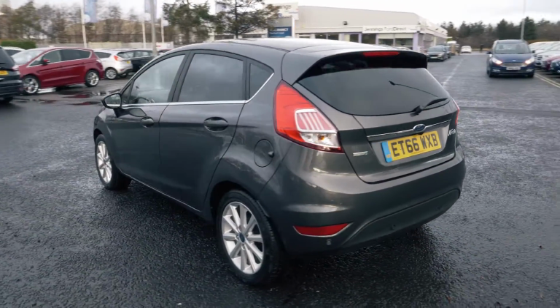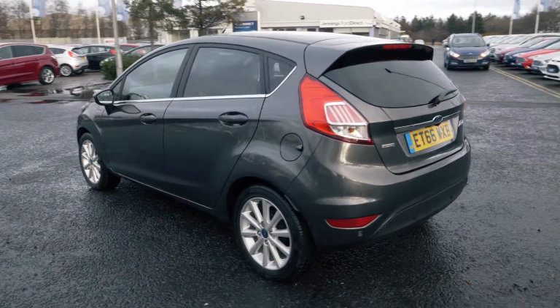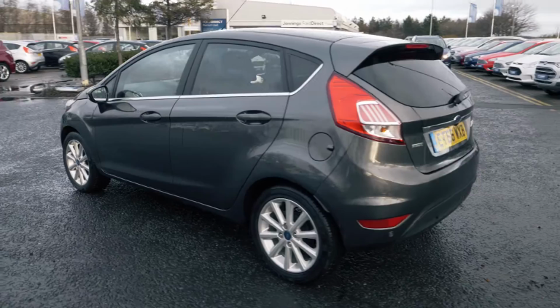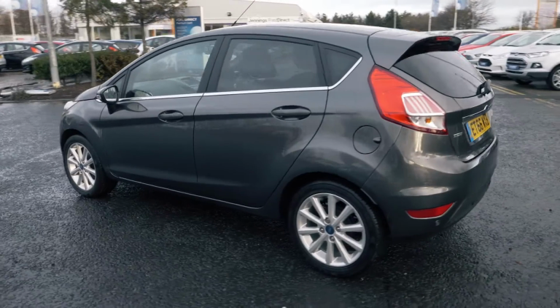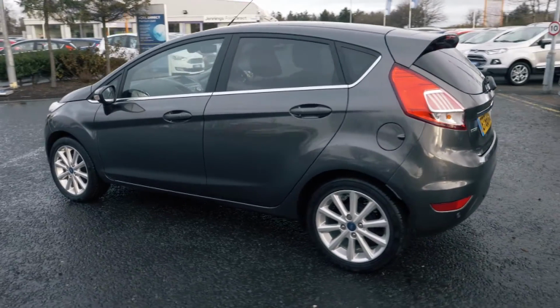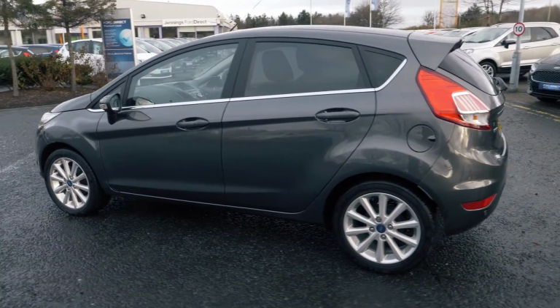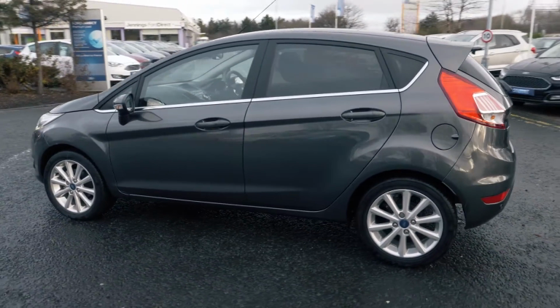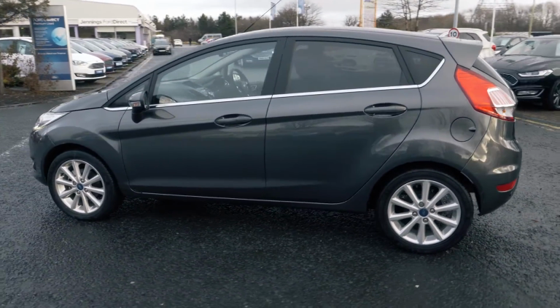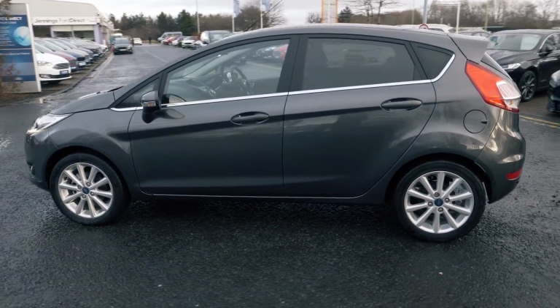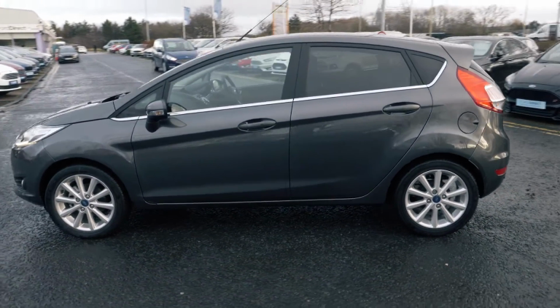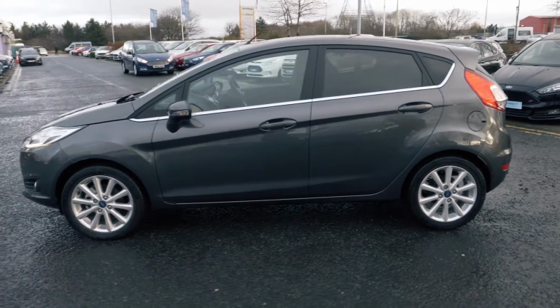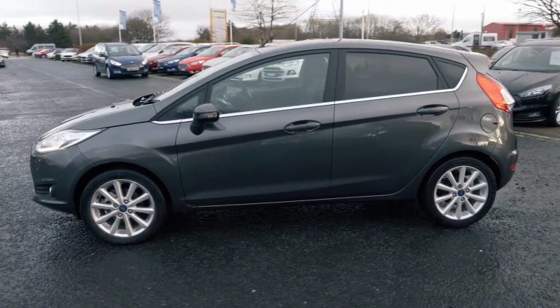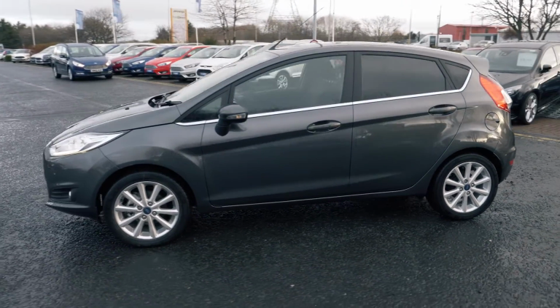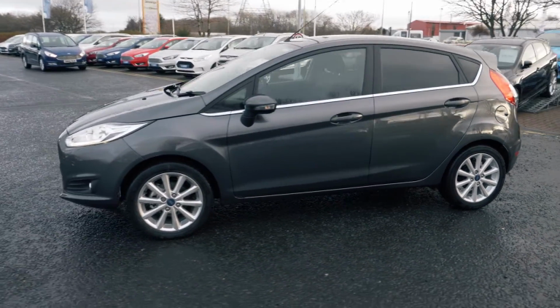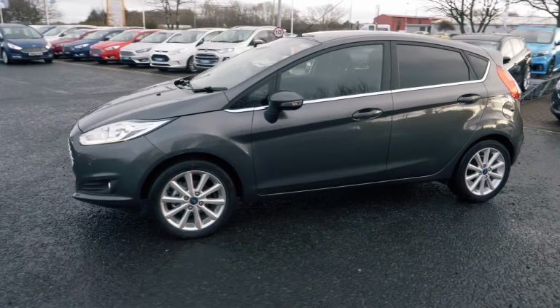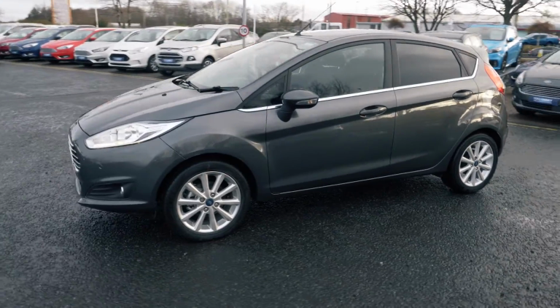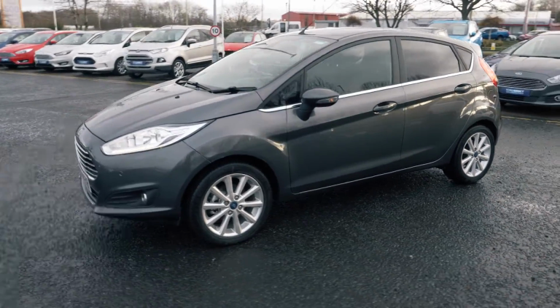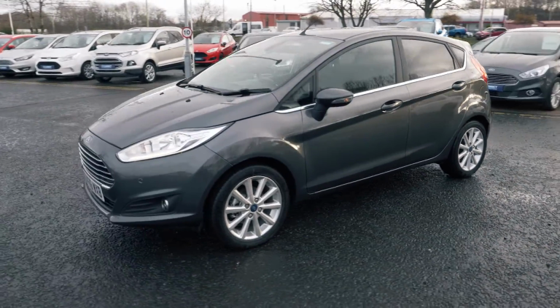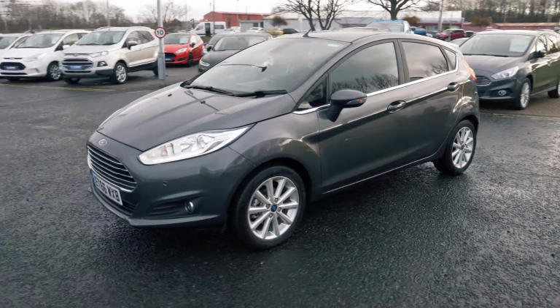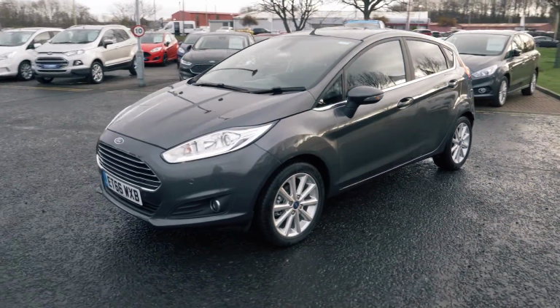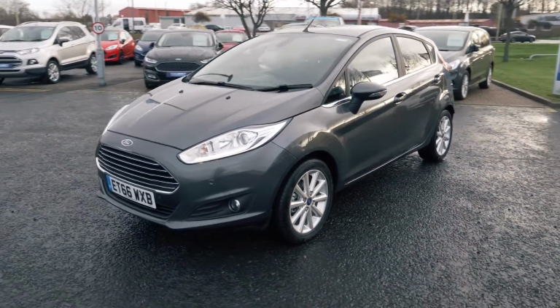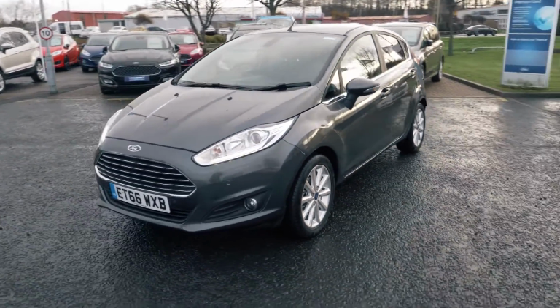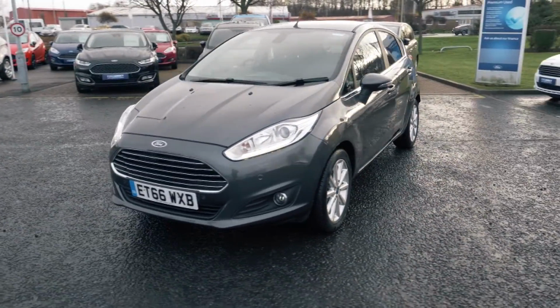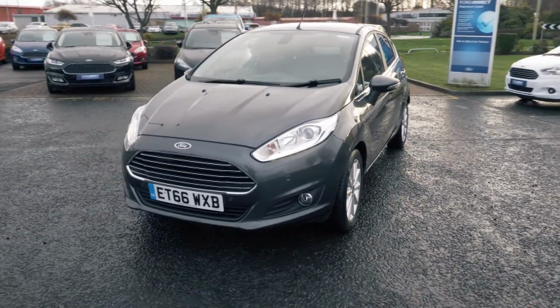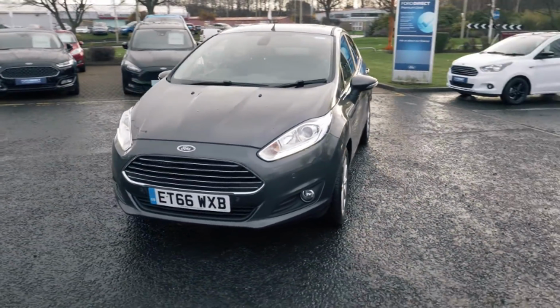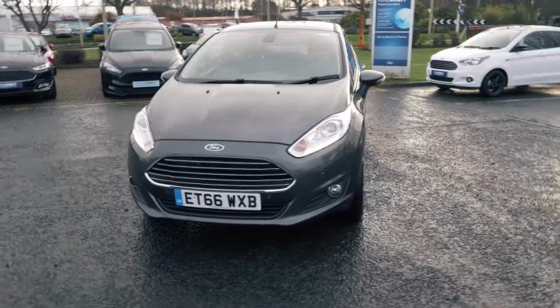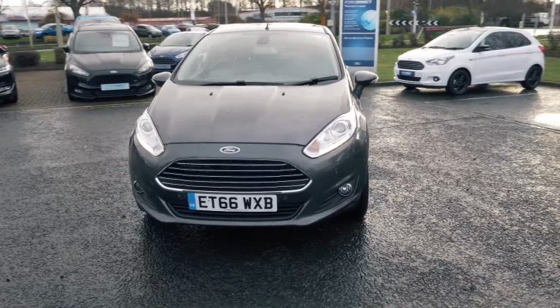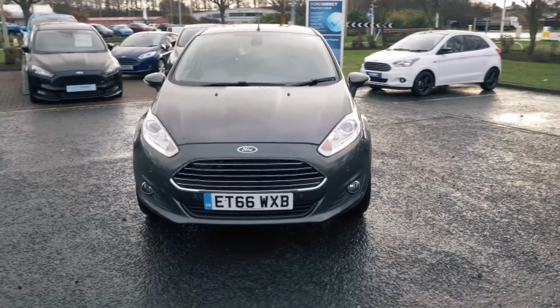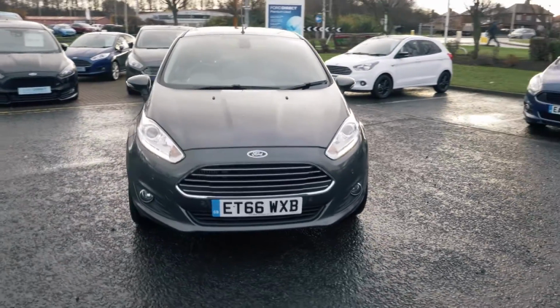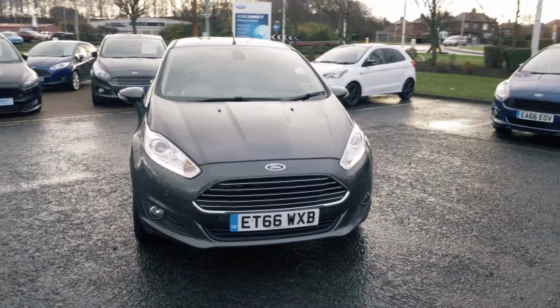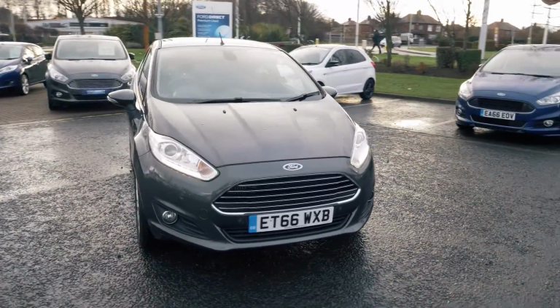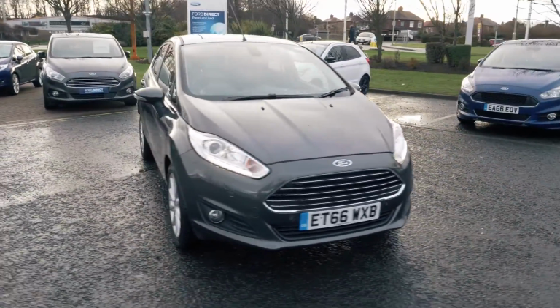This vehicle was first registered in January 2017 and has done just over 5,540 miles. It's a 1.0L petrol engine with manual transmission. This vehicle also costs nothing for 12 months on its road tax.